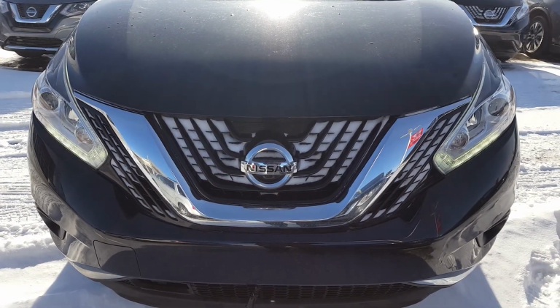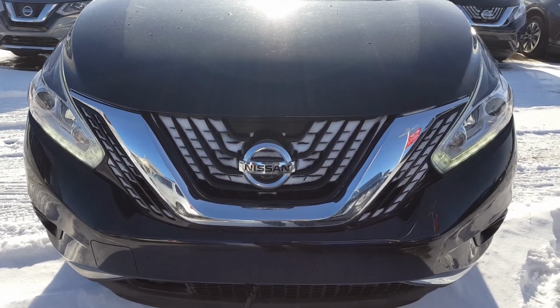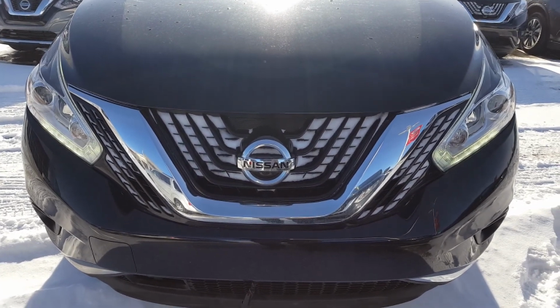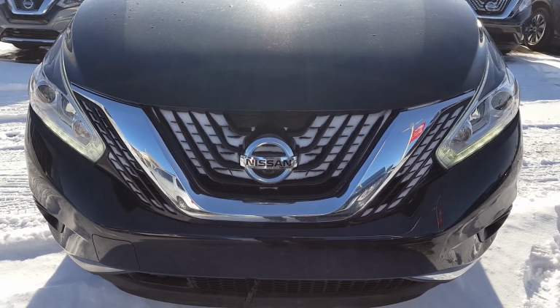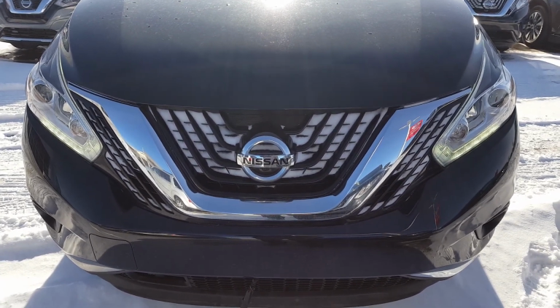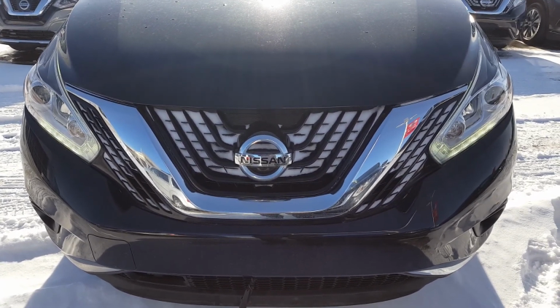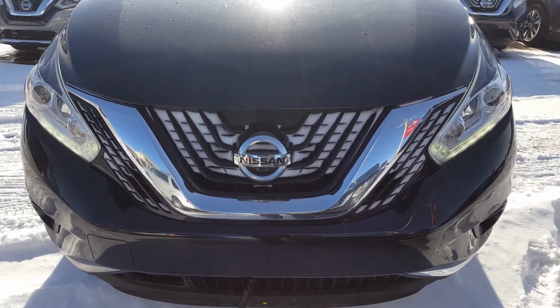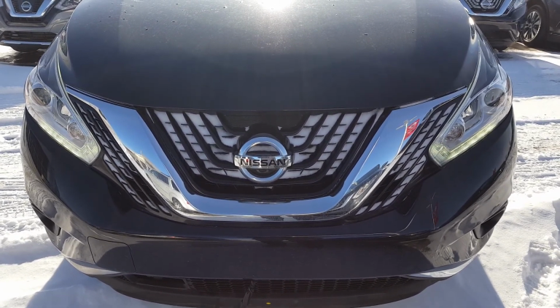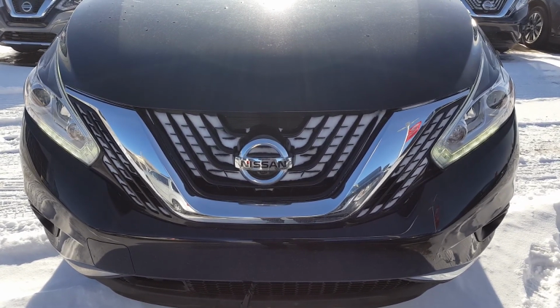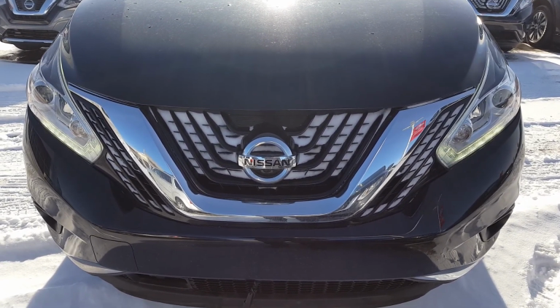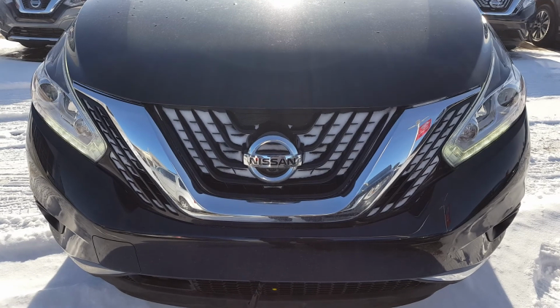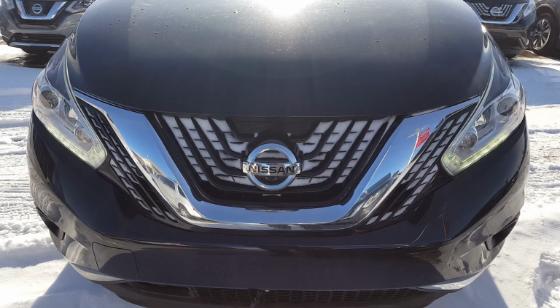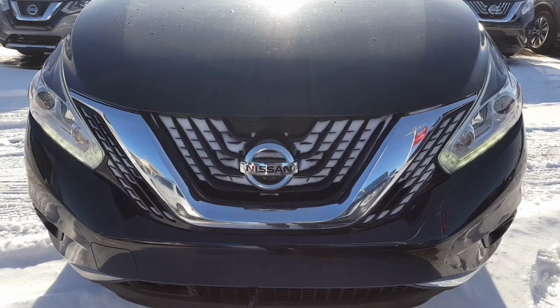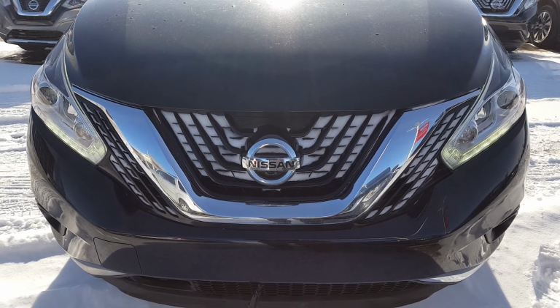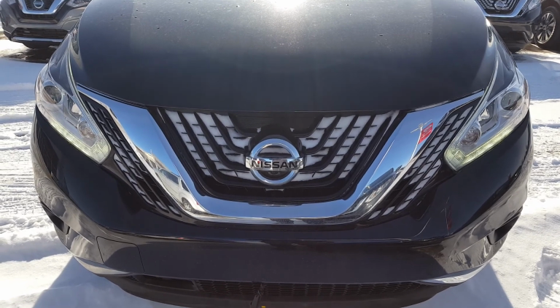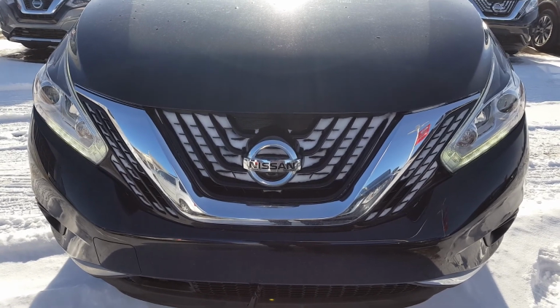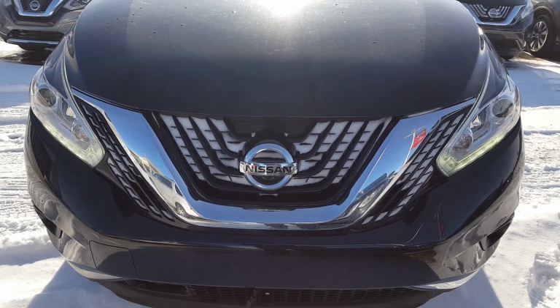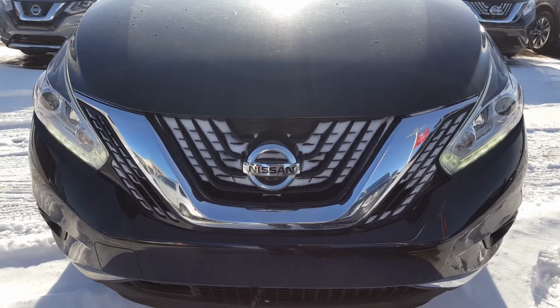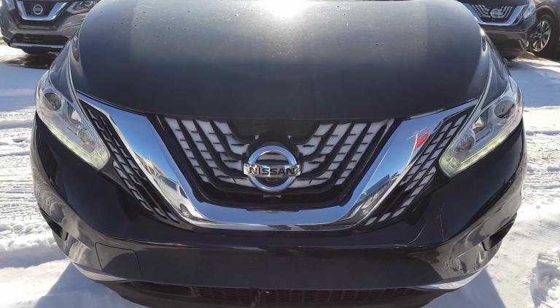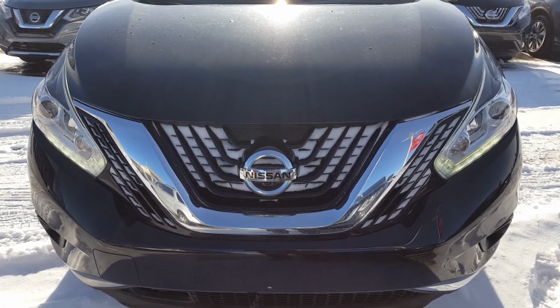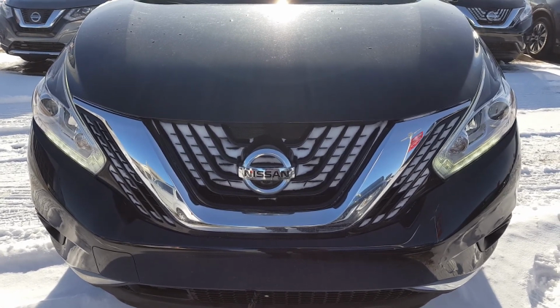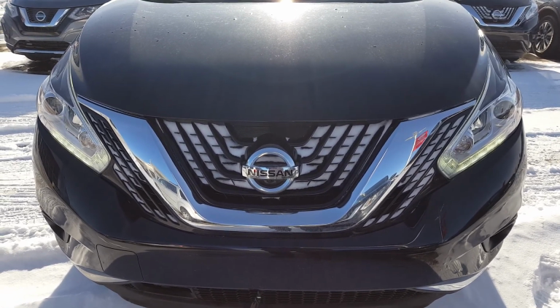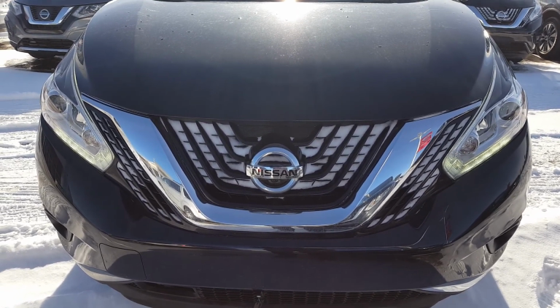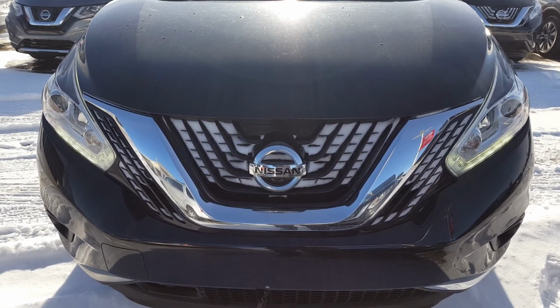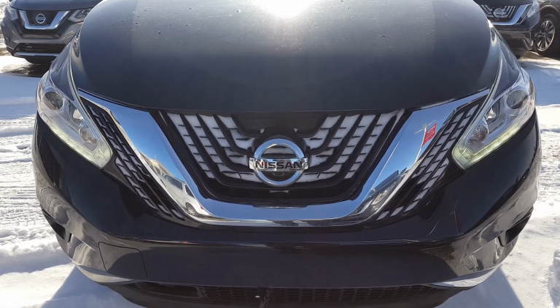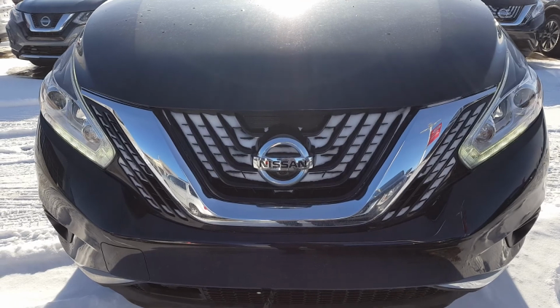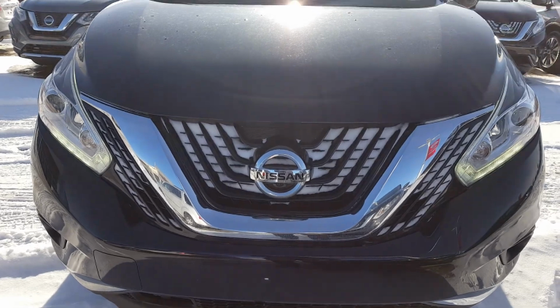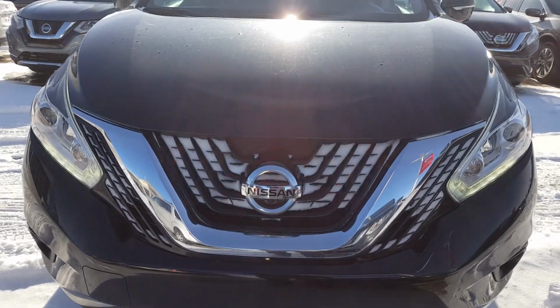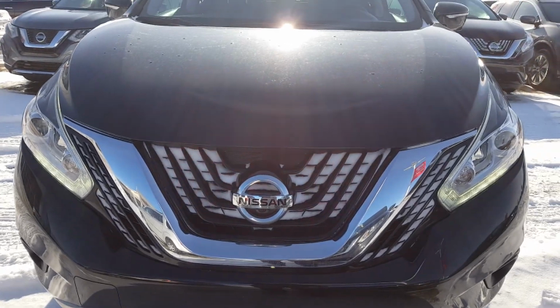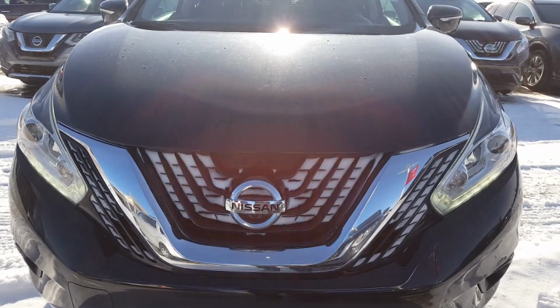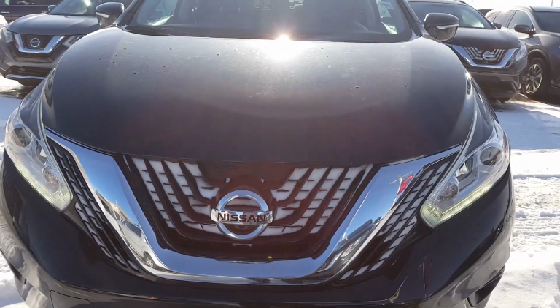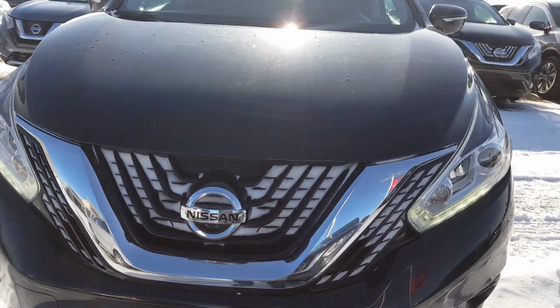Hello Michelle, how are you today? This is Vince from Chibur Nissan. Thank you very much for the inquiry on this beautiful 2015 Nissan Murano Platinum. Here is a short video for you to review it.